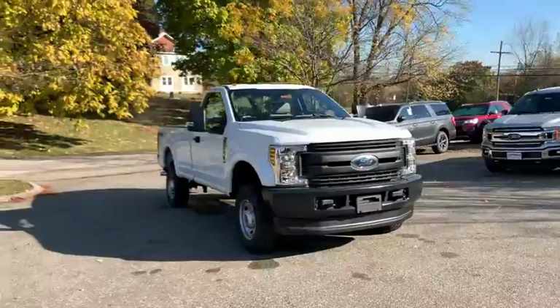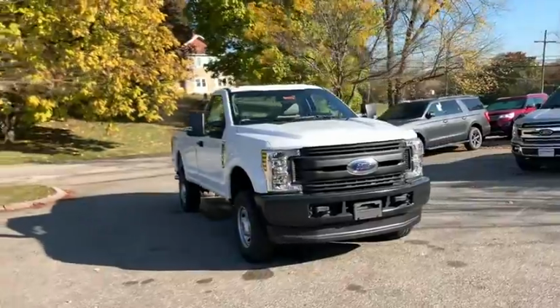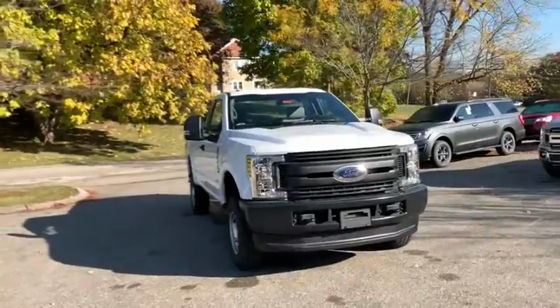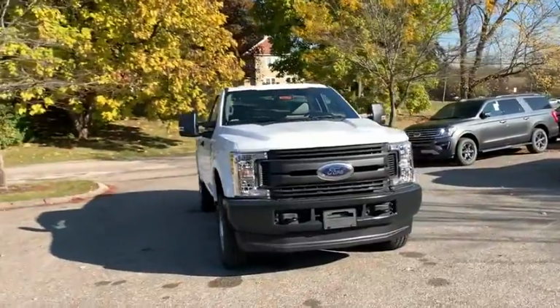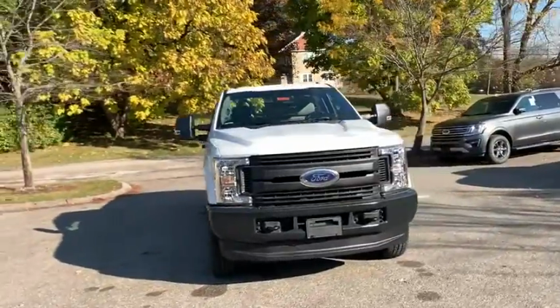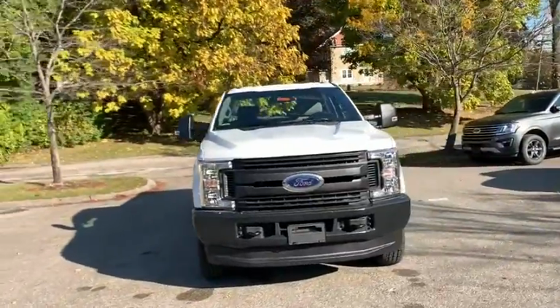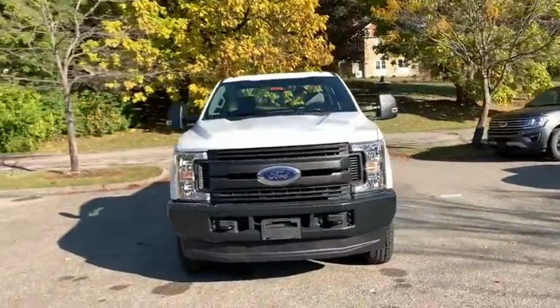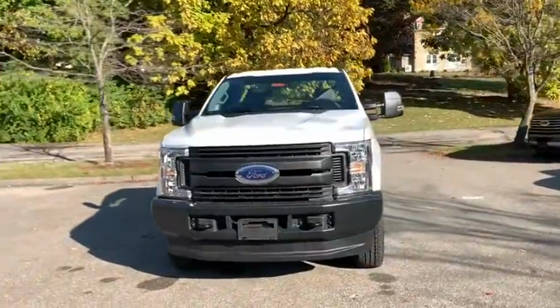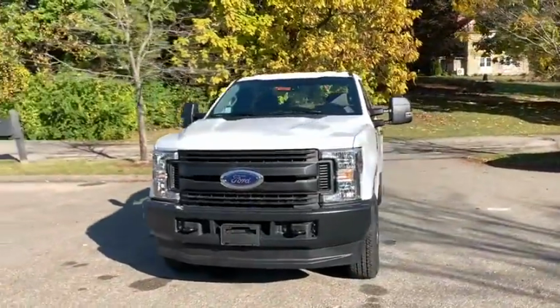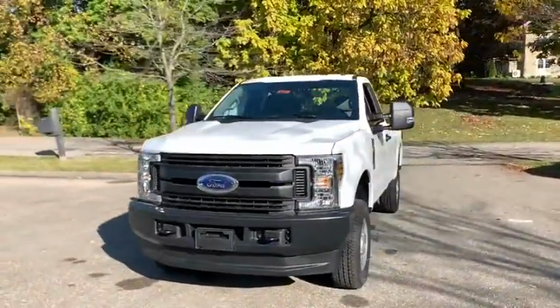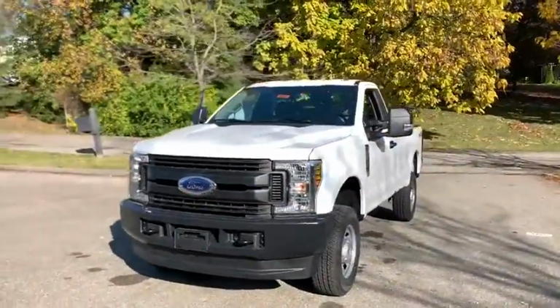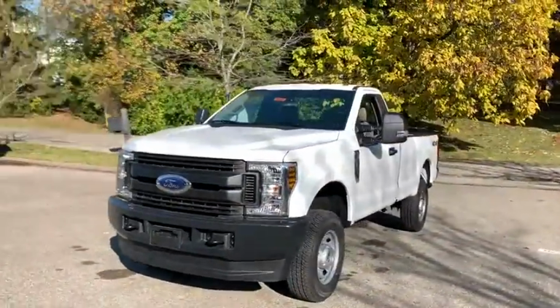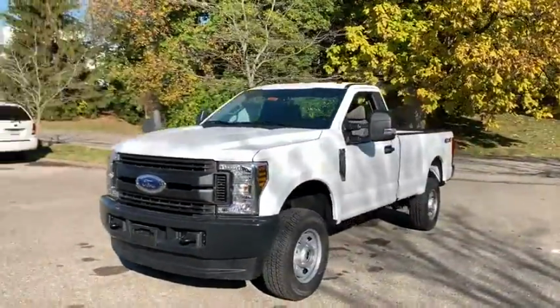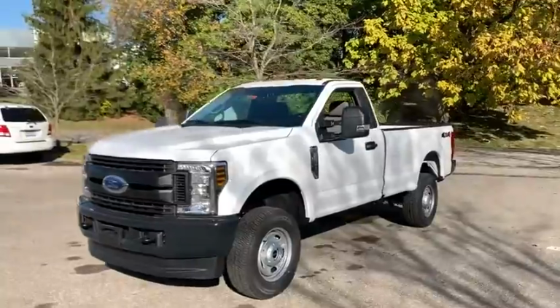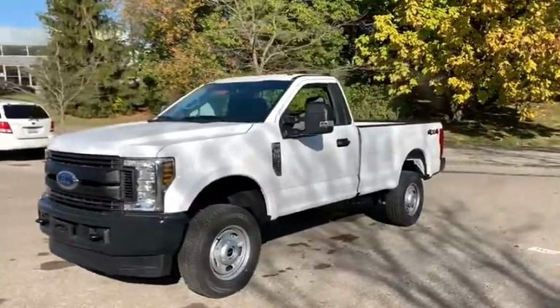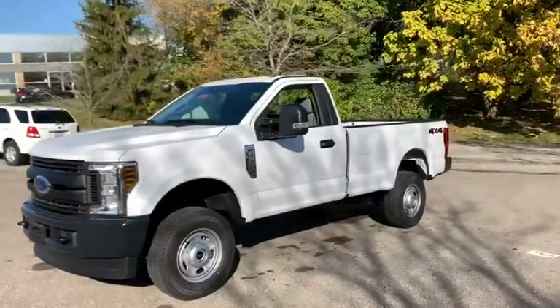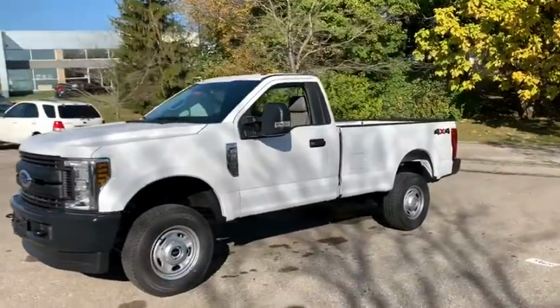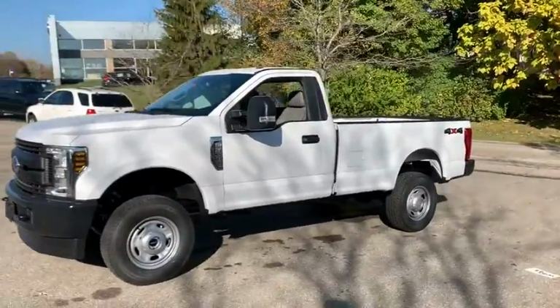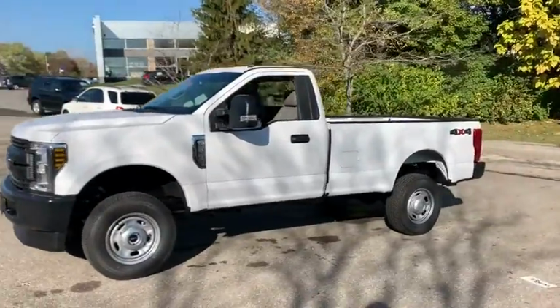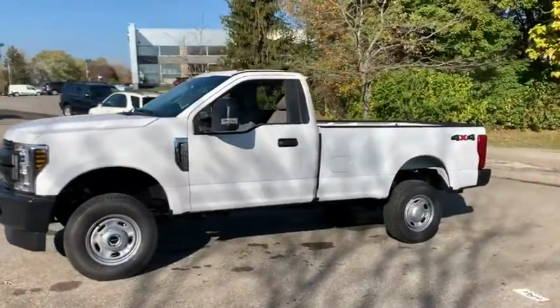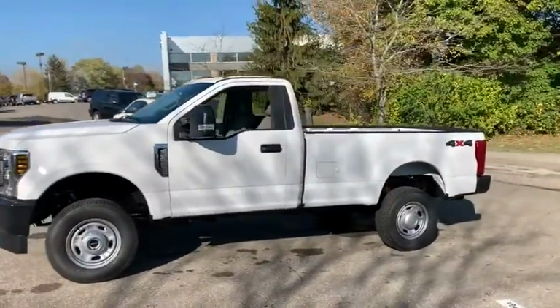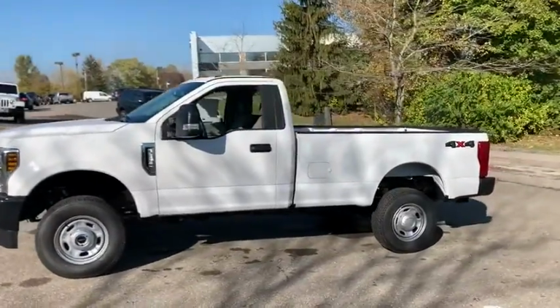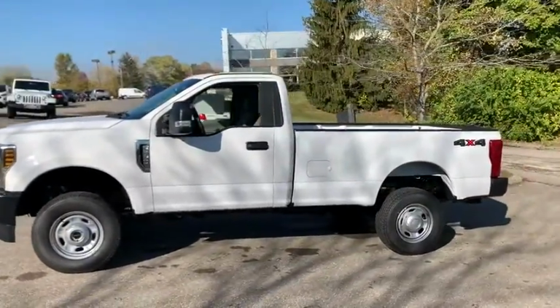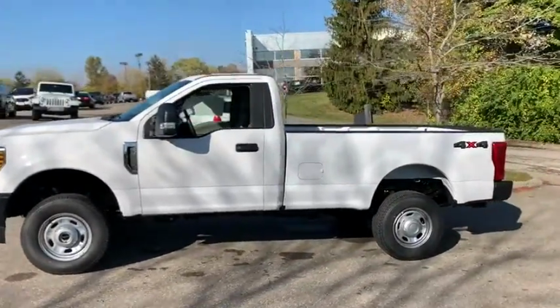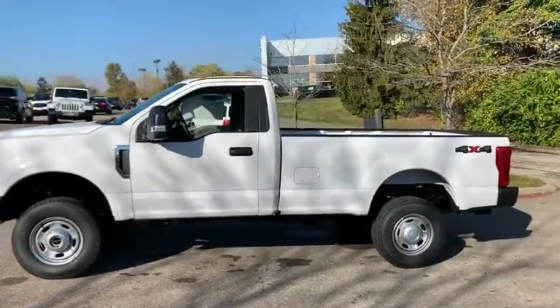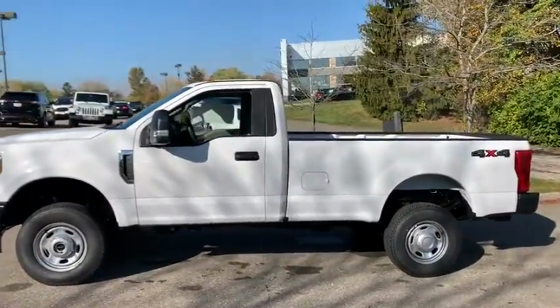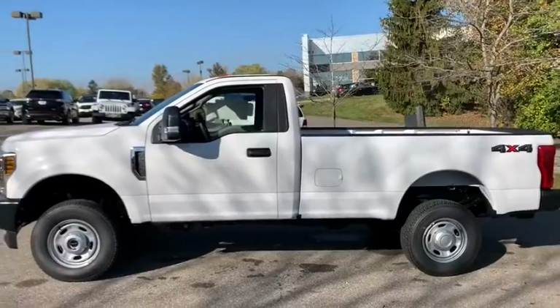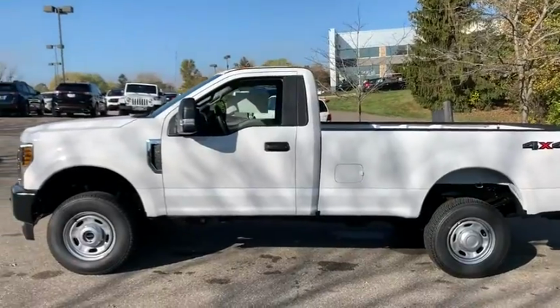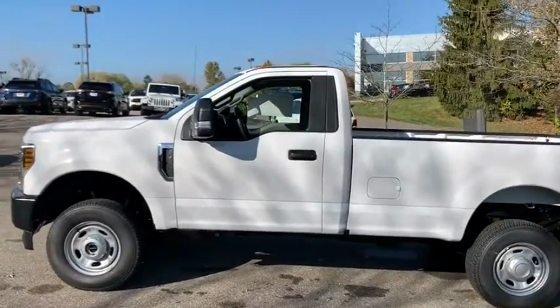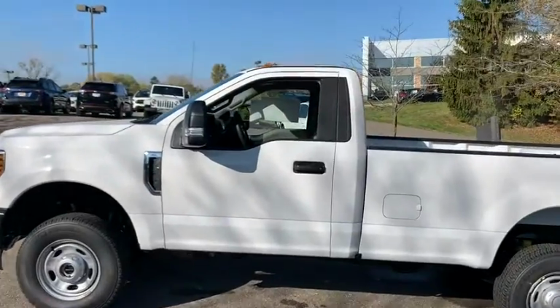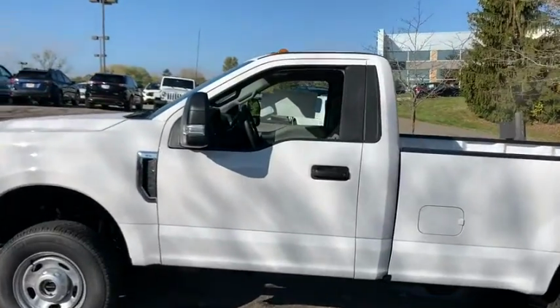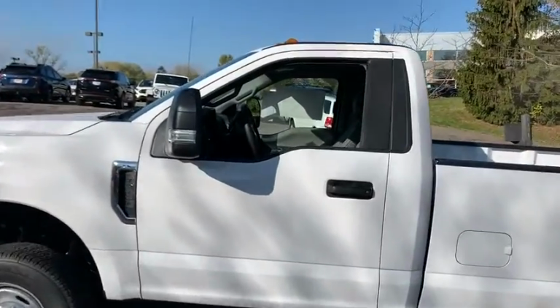We are pleased to show you the 2019 Ford F-350 Super Duty. Head-to-head fuel efficiency, head-to-head towing, head-to-head torque. Ford F-350 Super Duty.